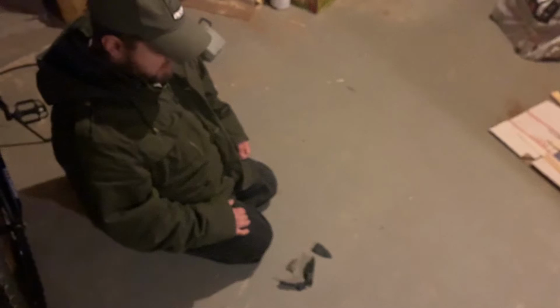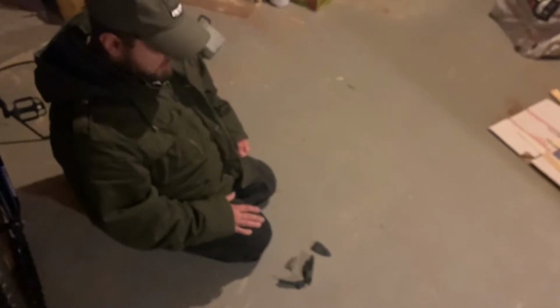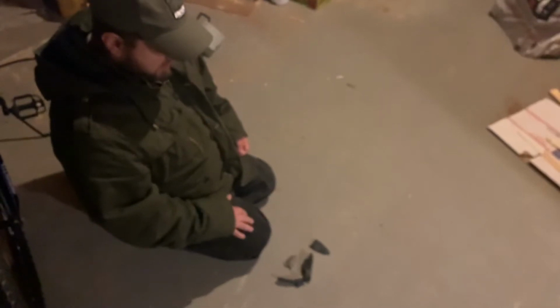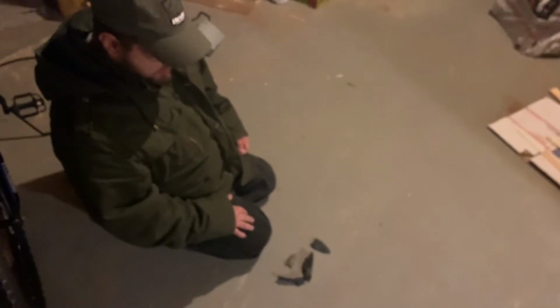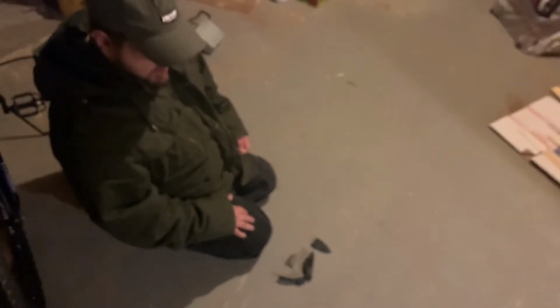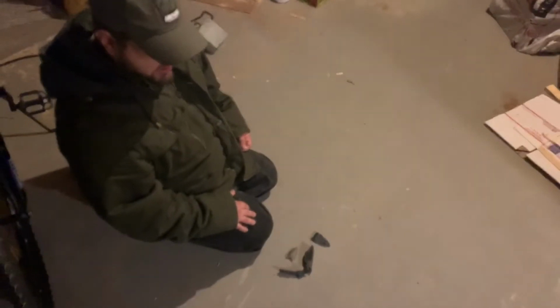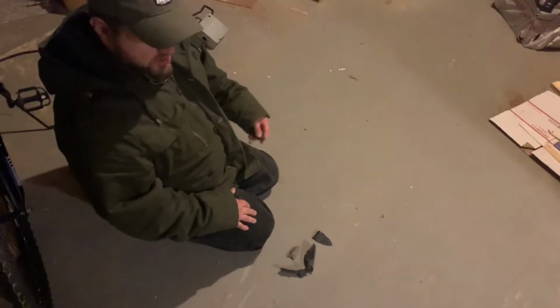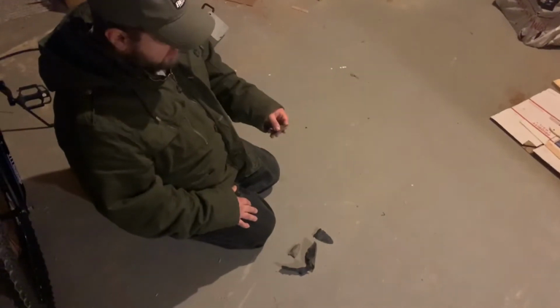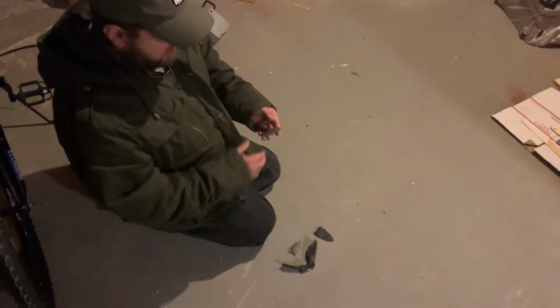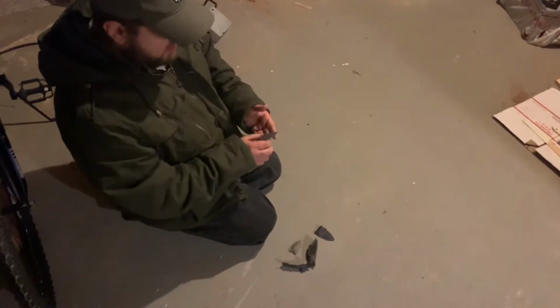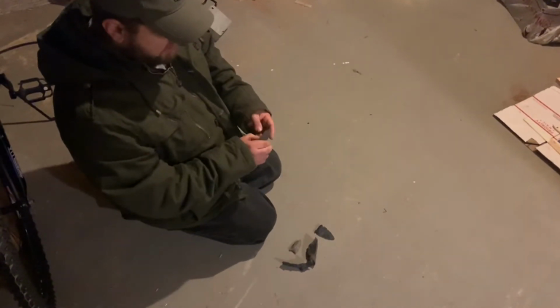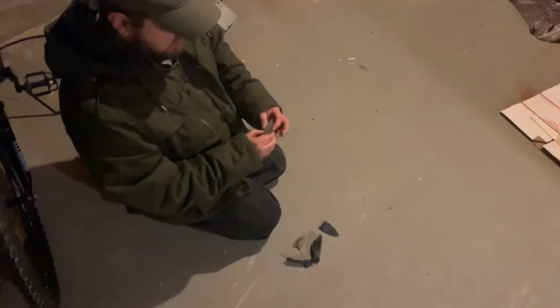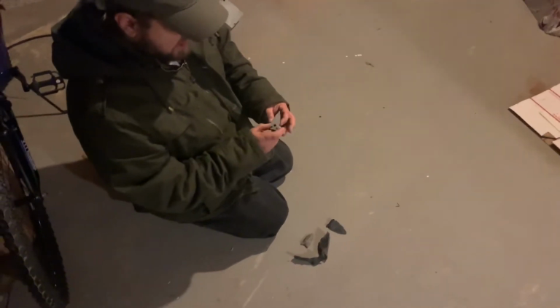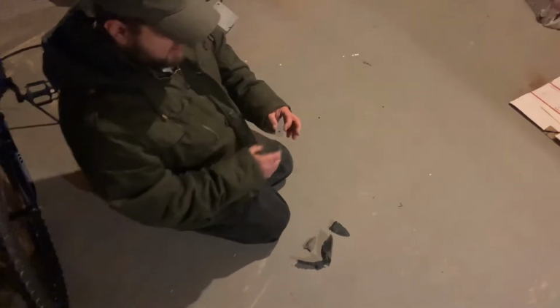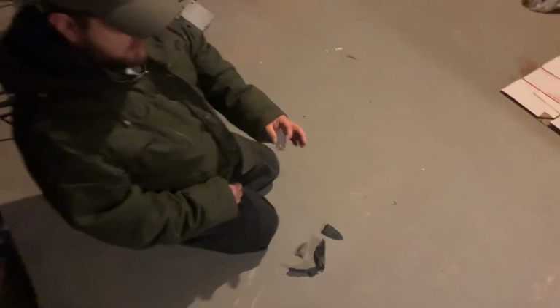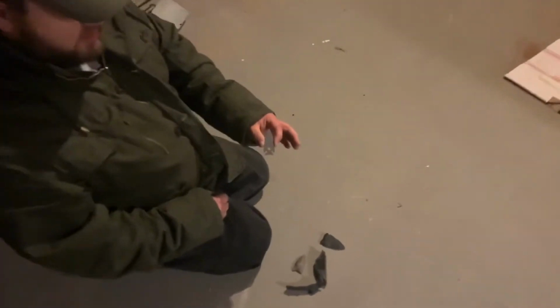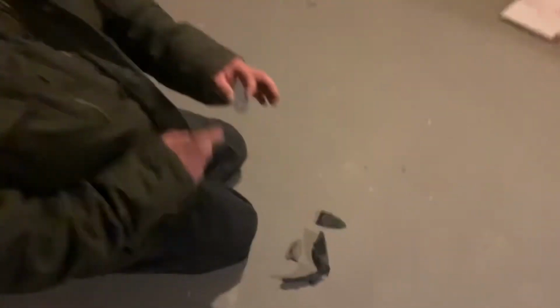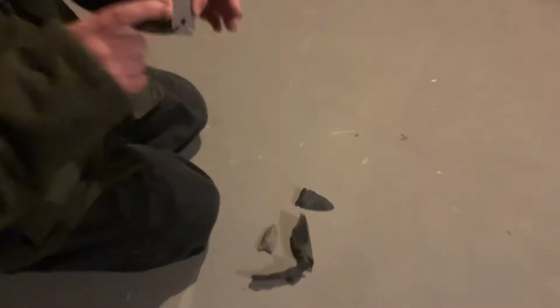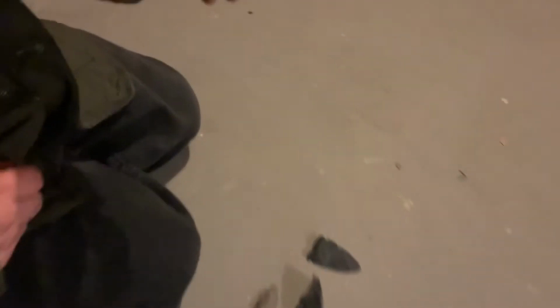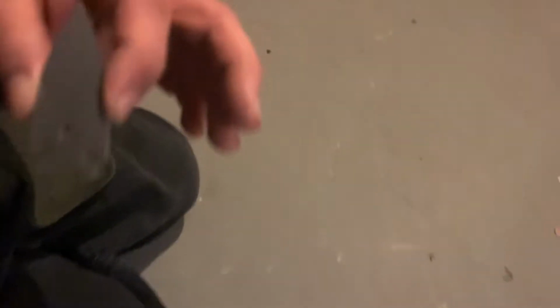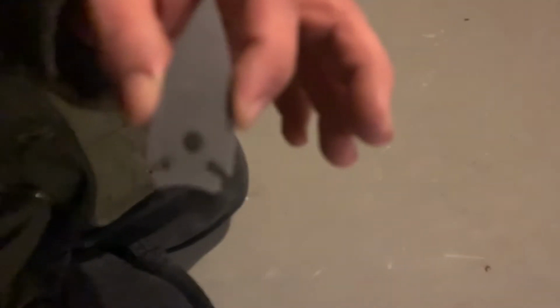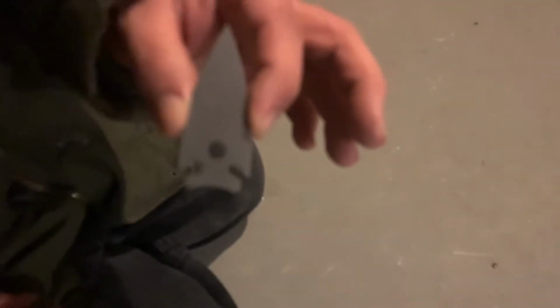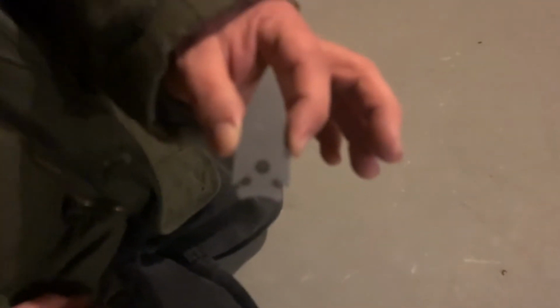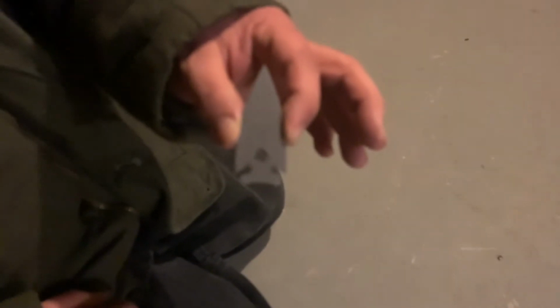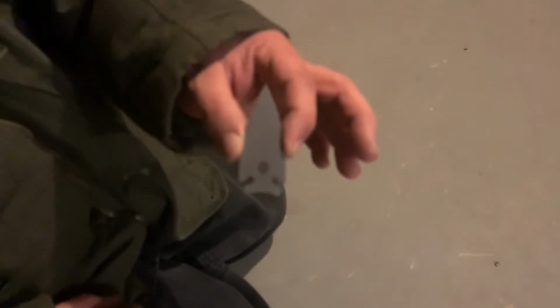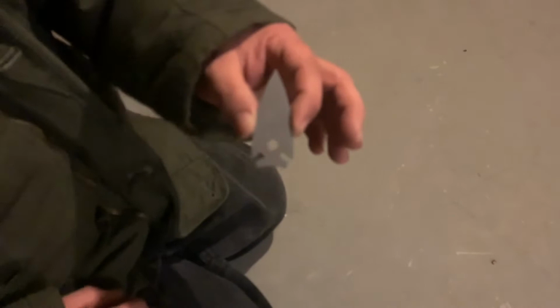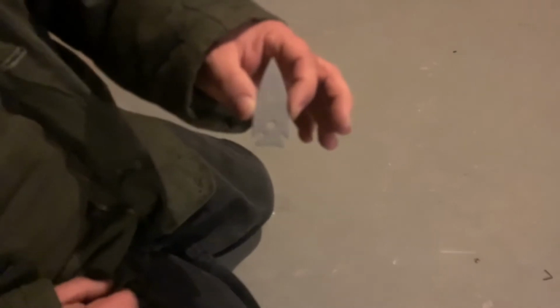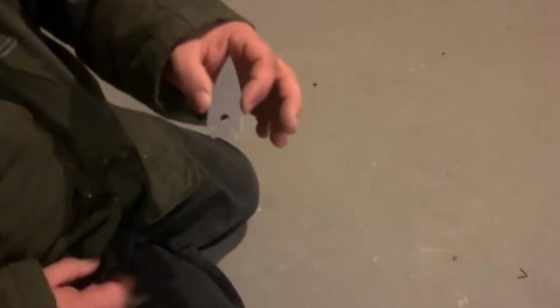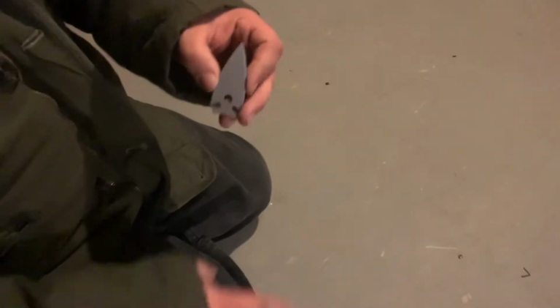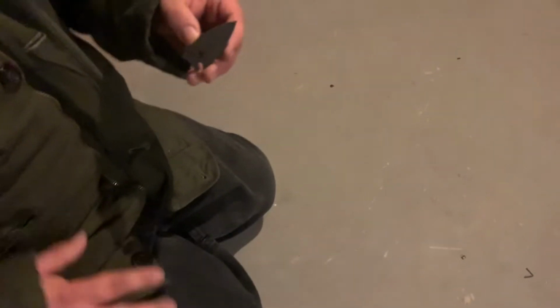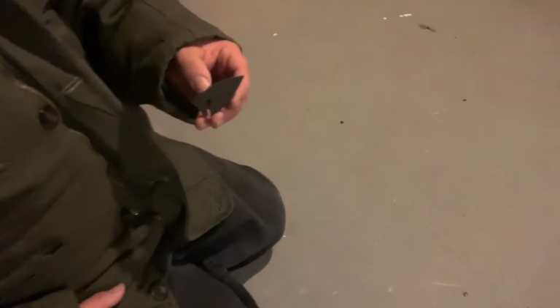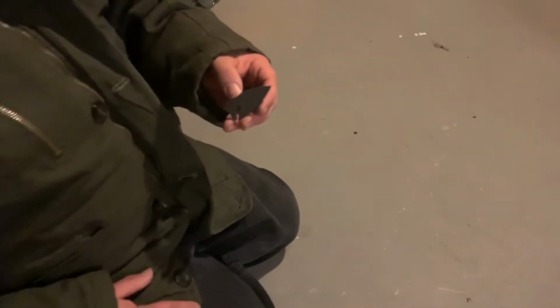I came into my basement so you could actually see the sparks I'm going to show you with this striker. Some of you might recognize that shape. I'm going to test it on the different pieces of flint.